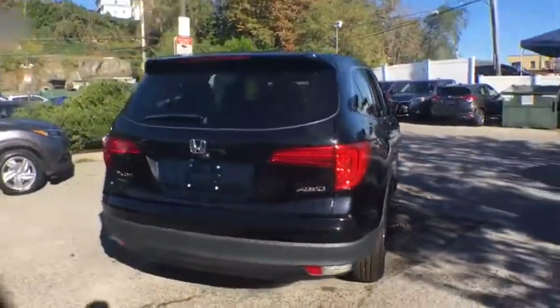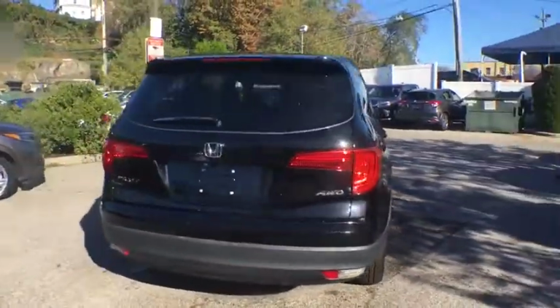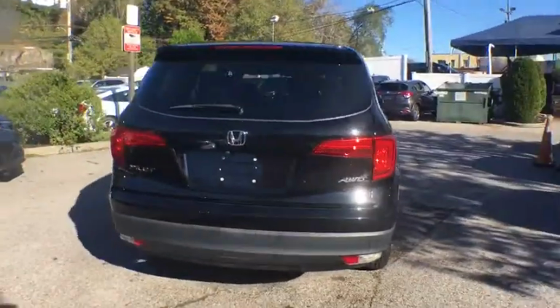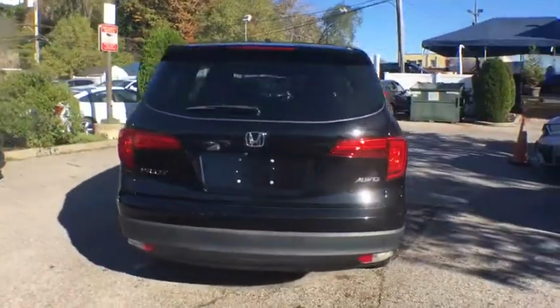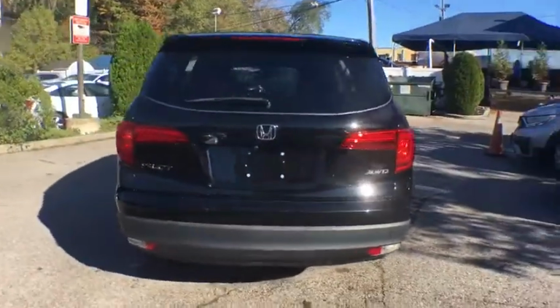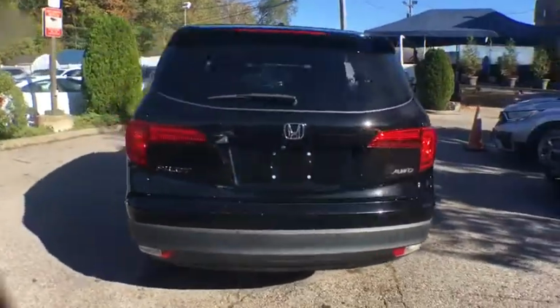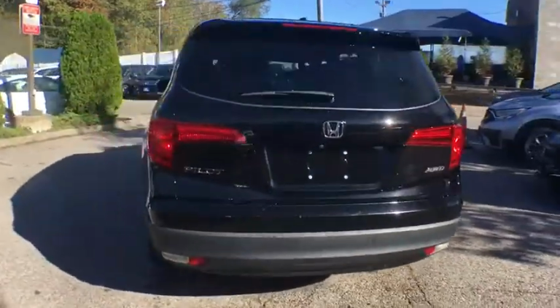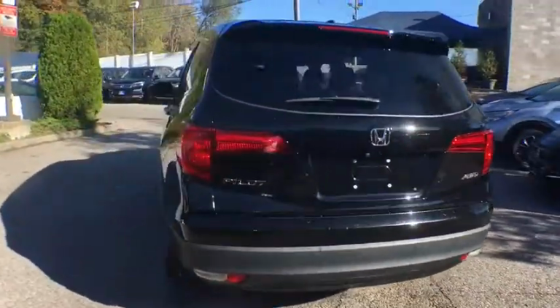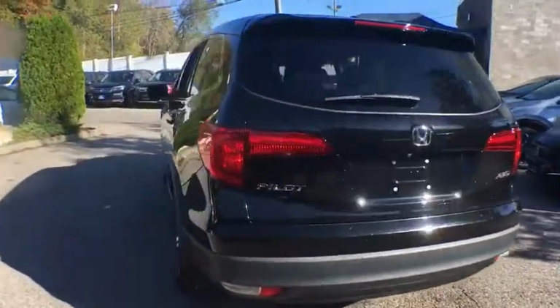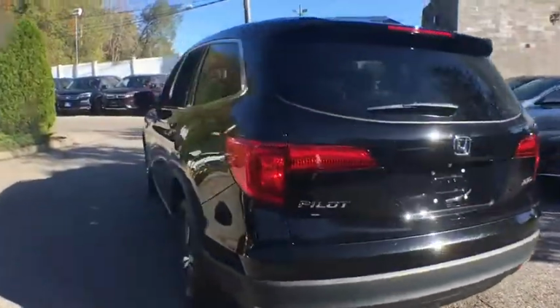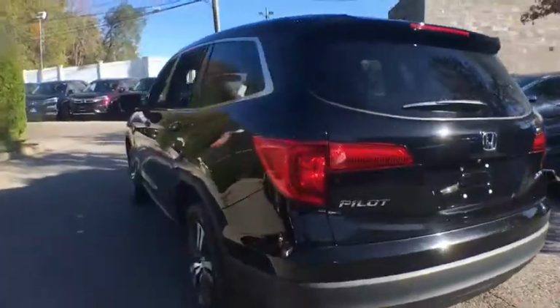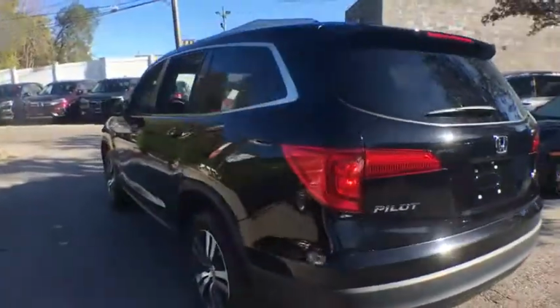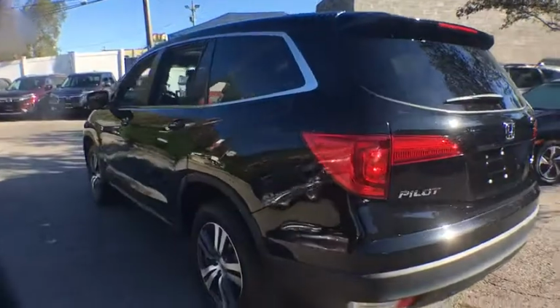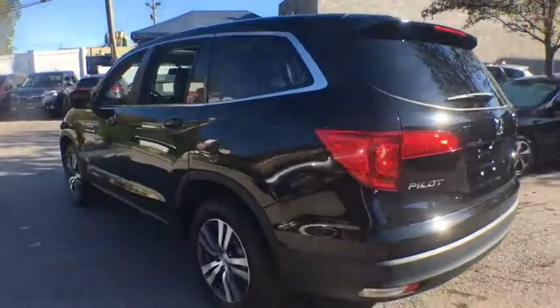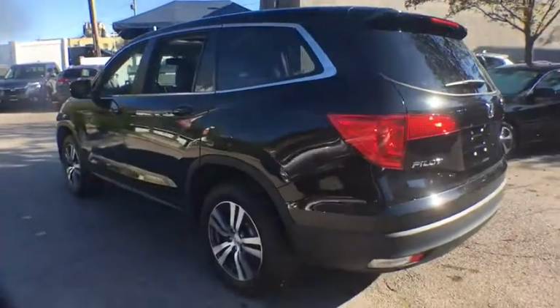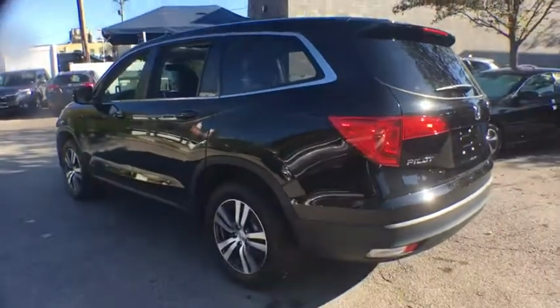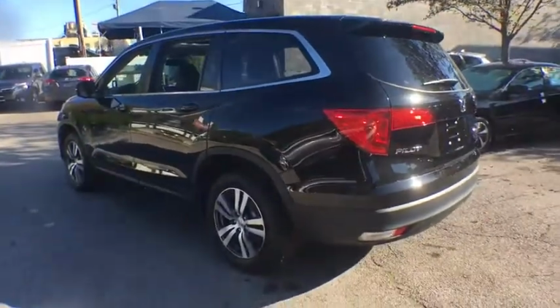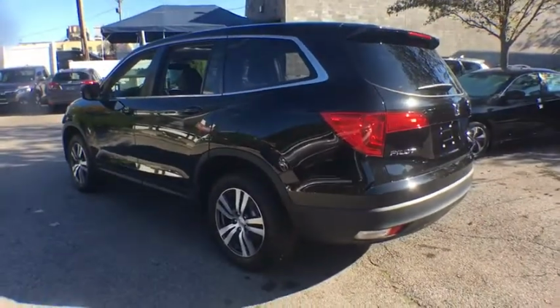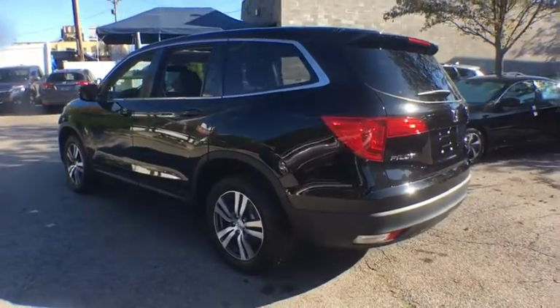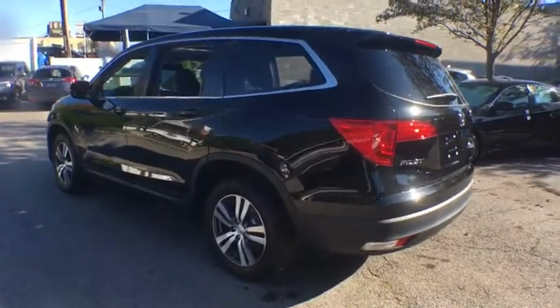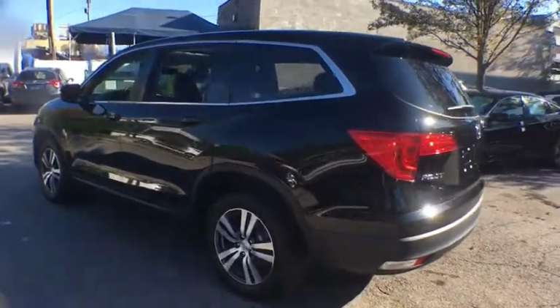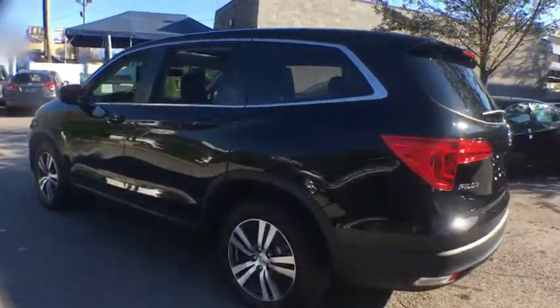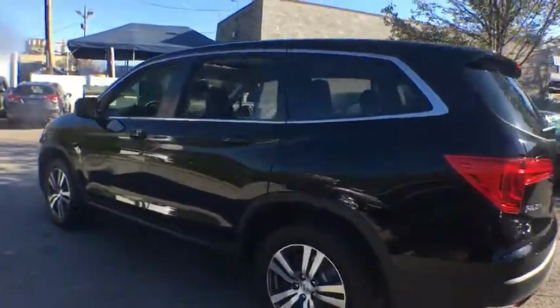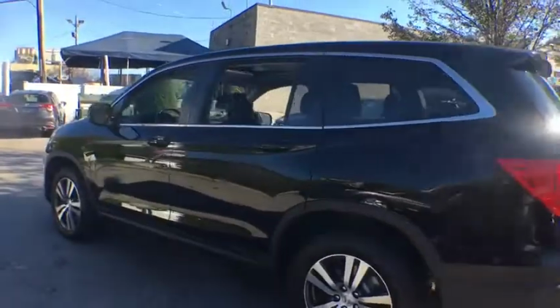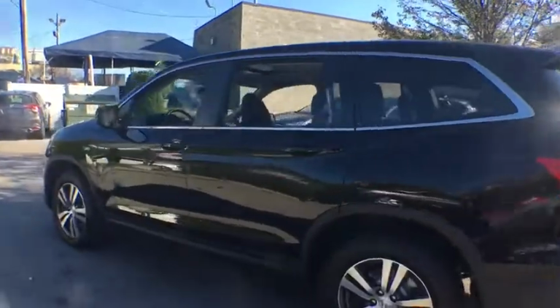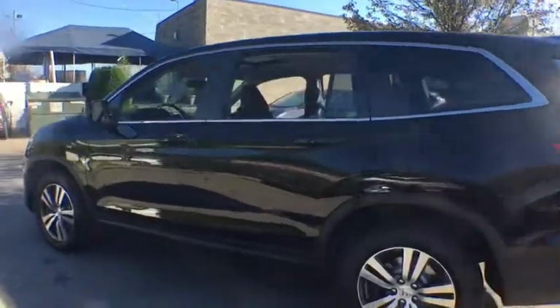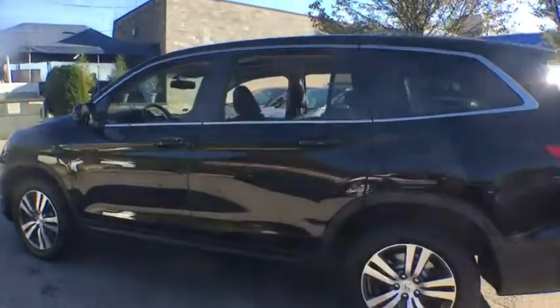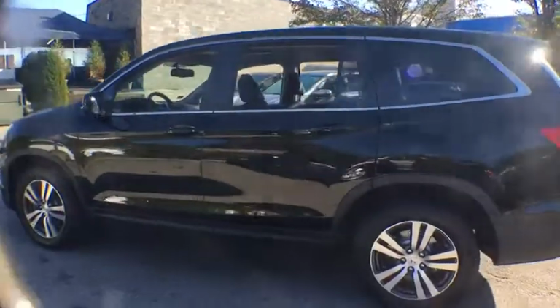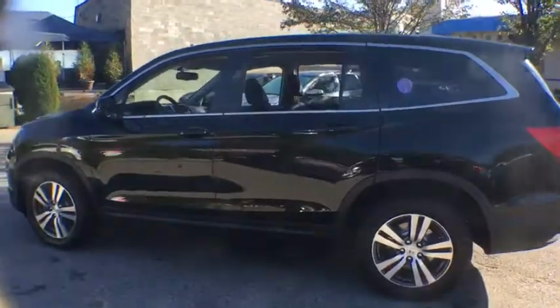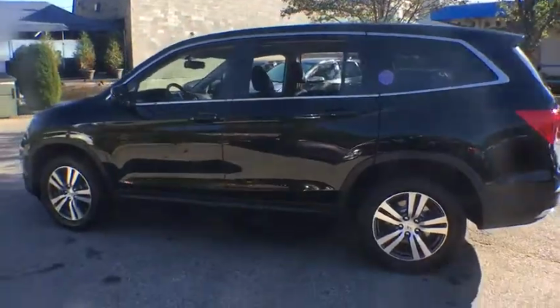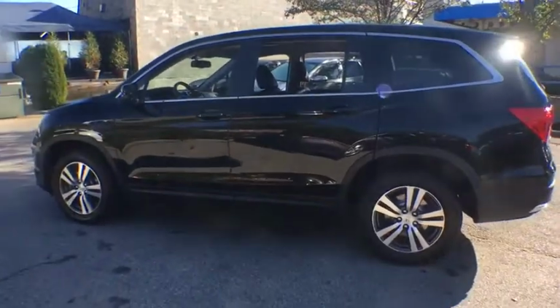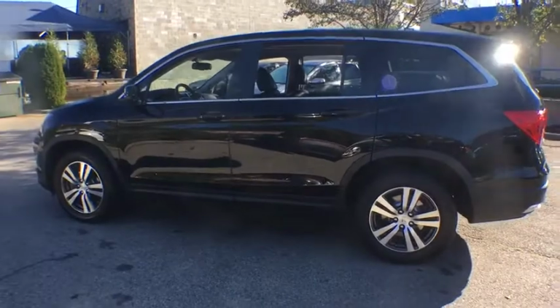Power liftgate. Power passenger seat. Traction control. Dual airbags. Power steering. Four-wheel disc brakes. Electronic stability control.